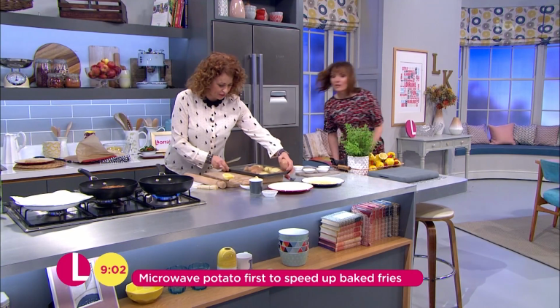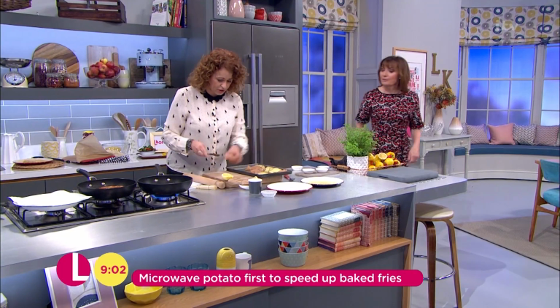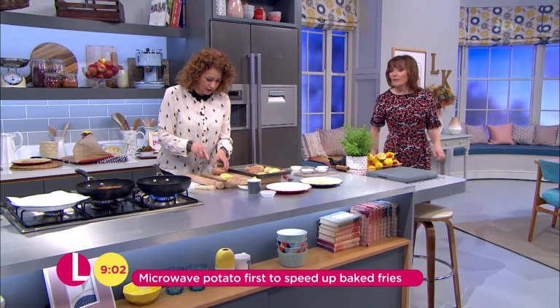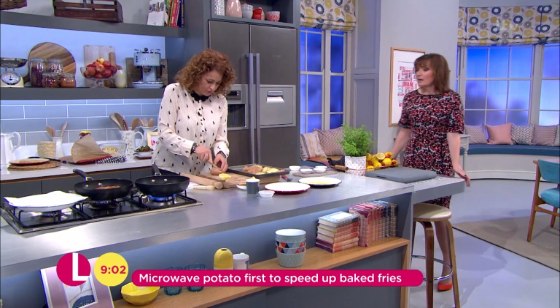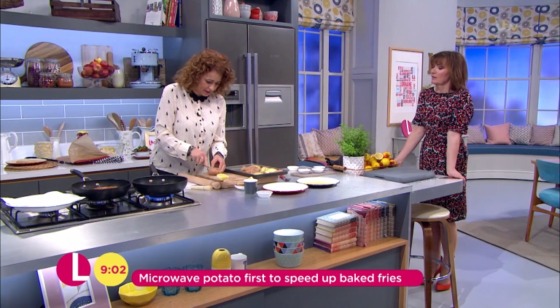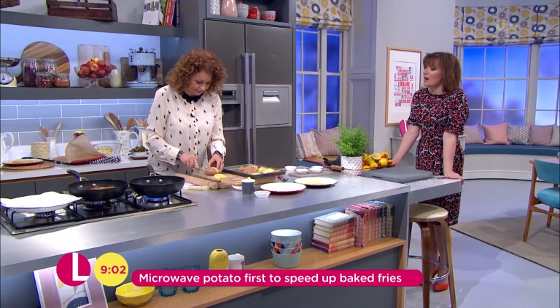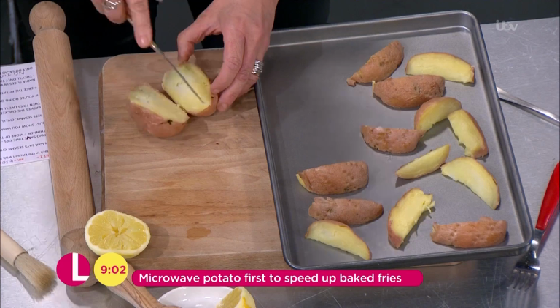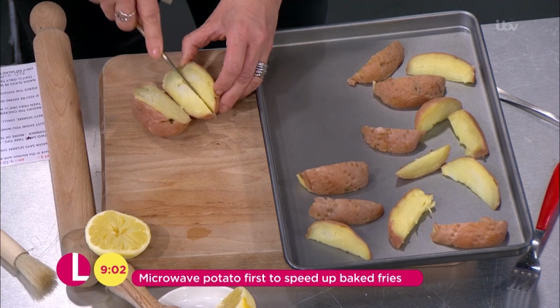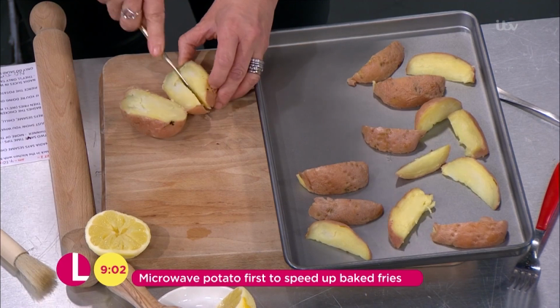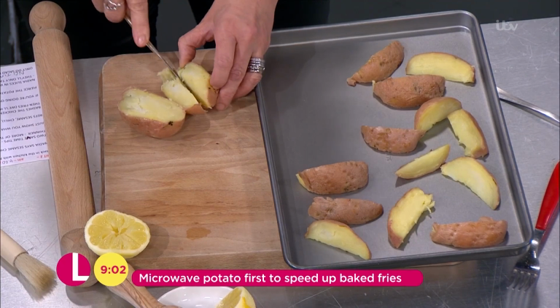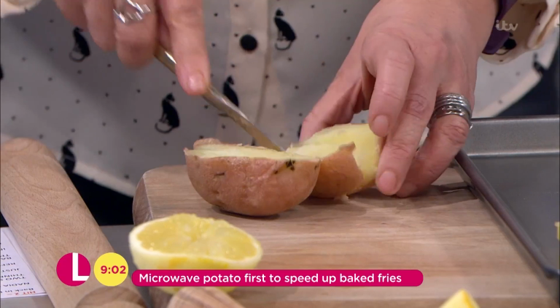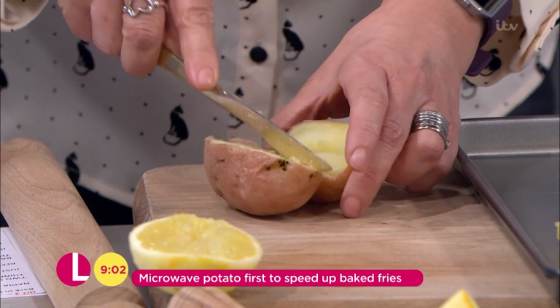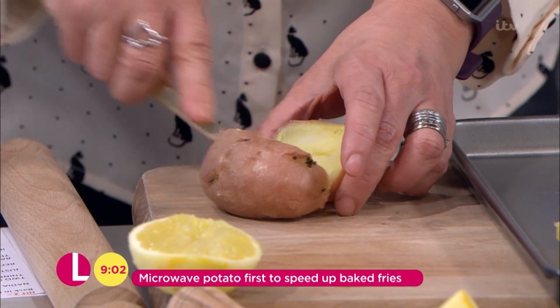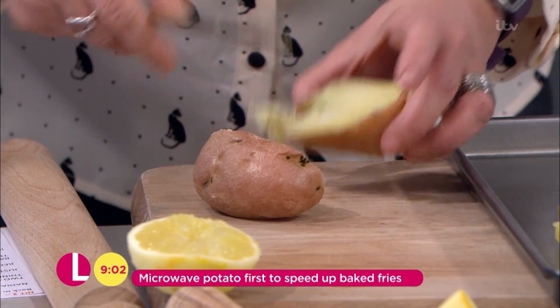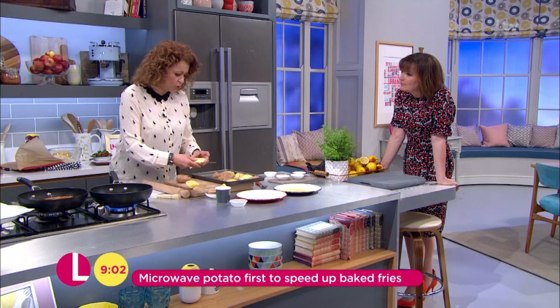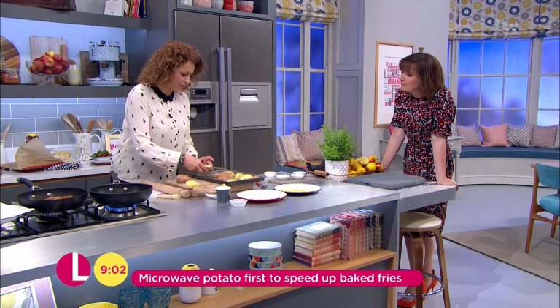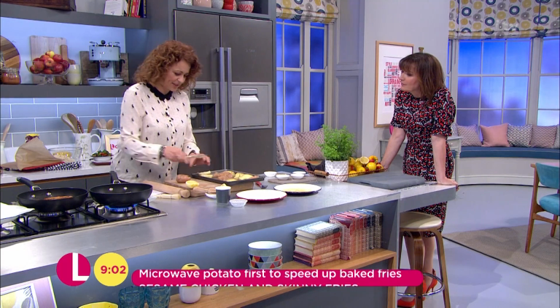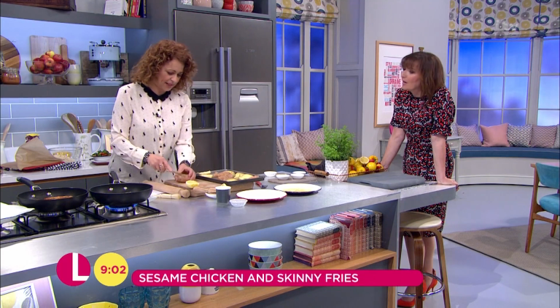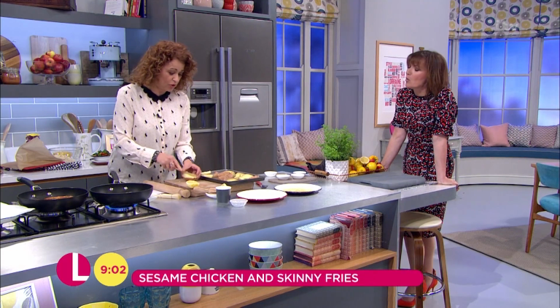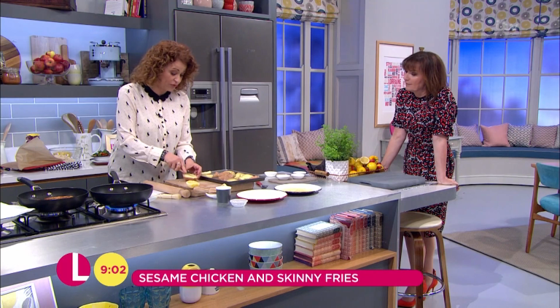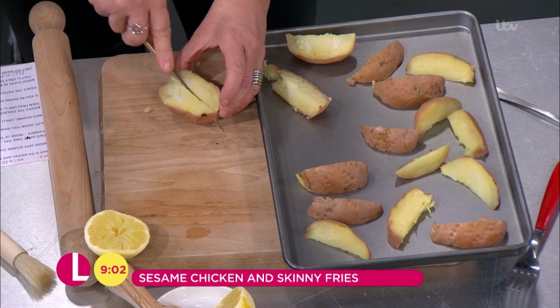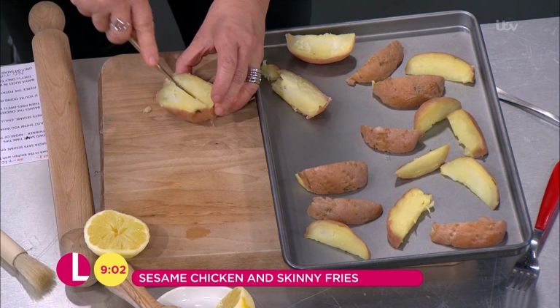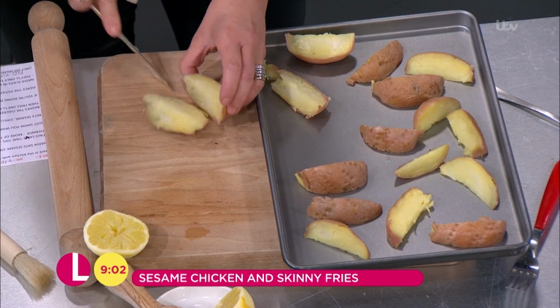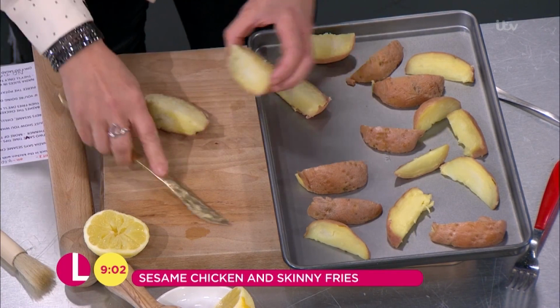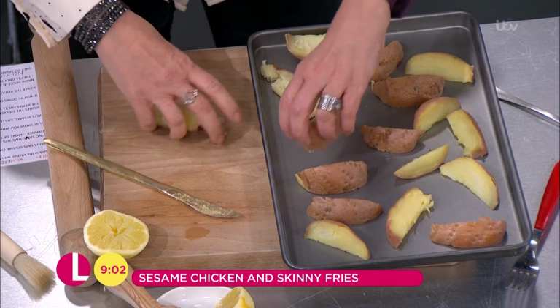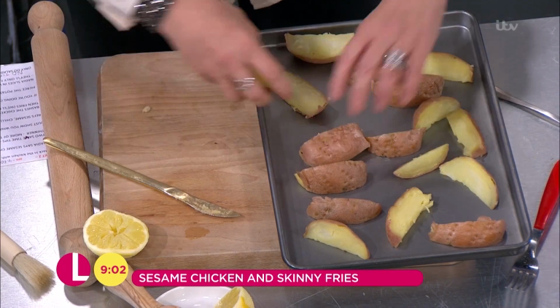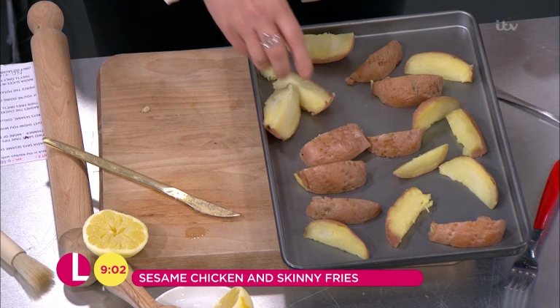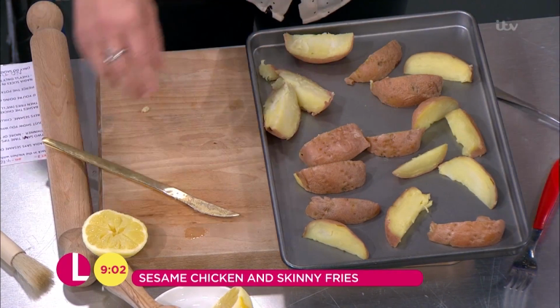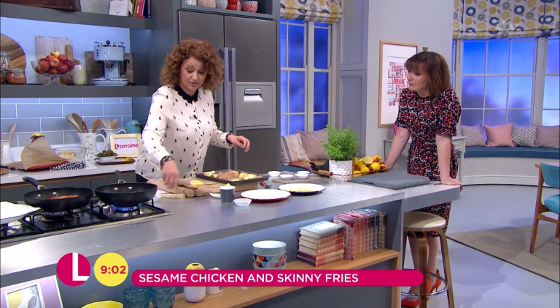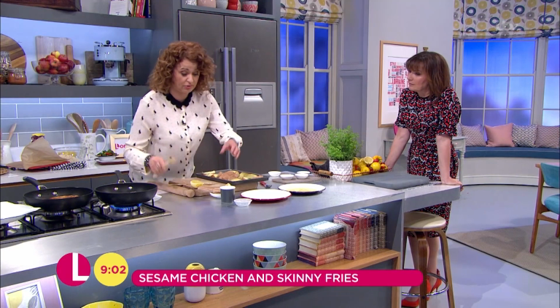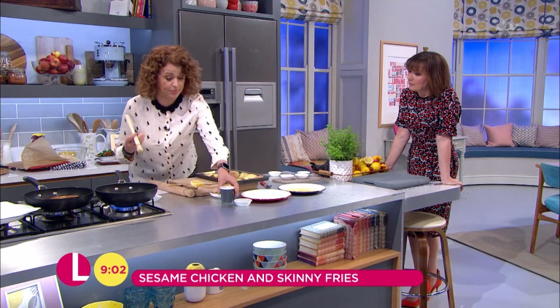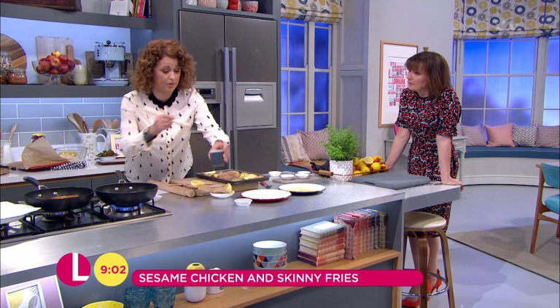So I'm just going to cut them into wedges. How long did you keep that in the microwave for? It depends on how many — if you're putting four in there, about ten minutes, because you want them soft really. All you're doing in the oven is crisping them up.